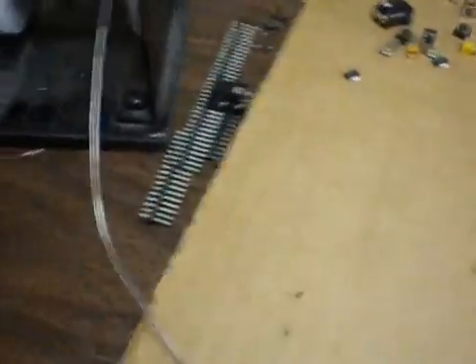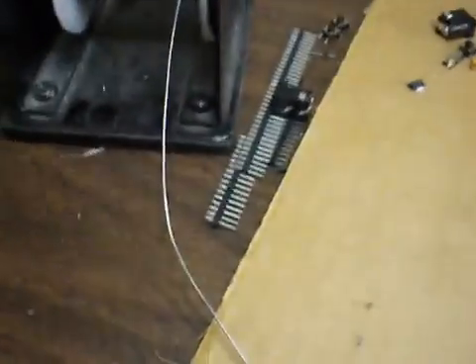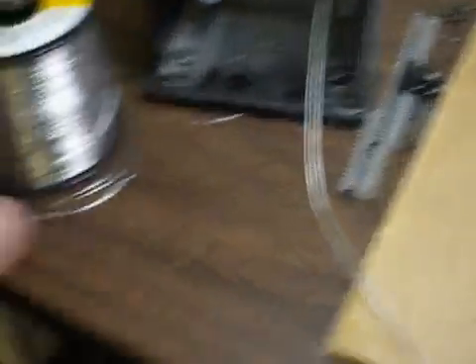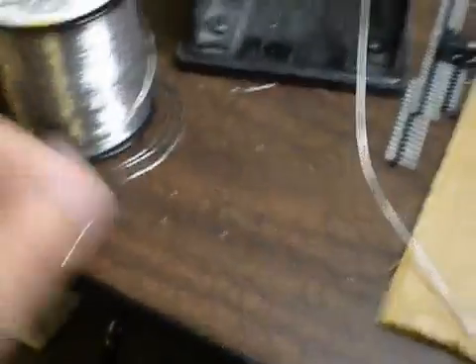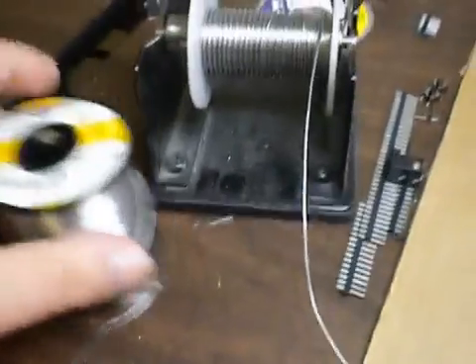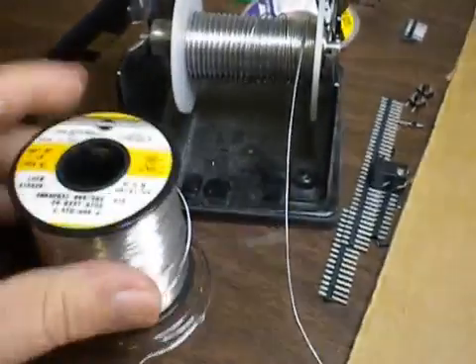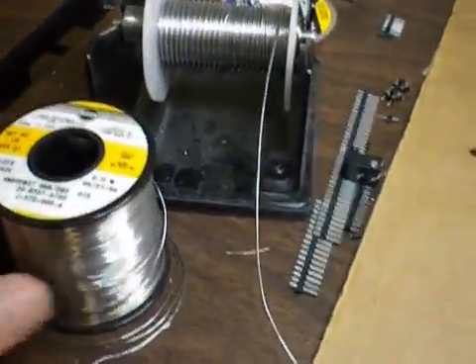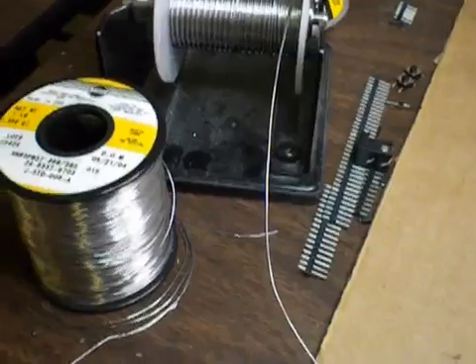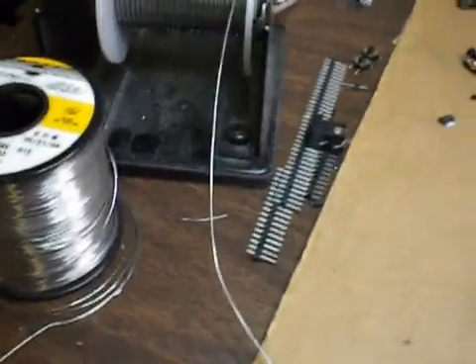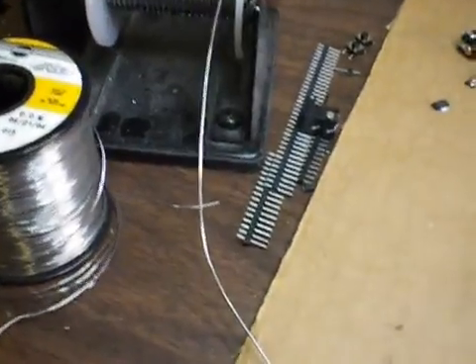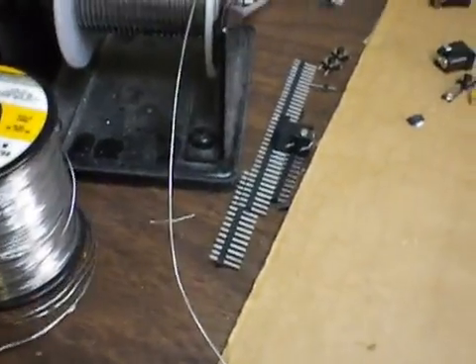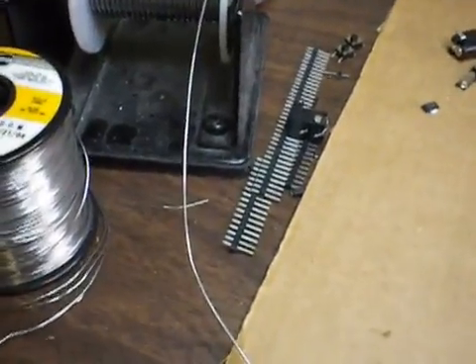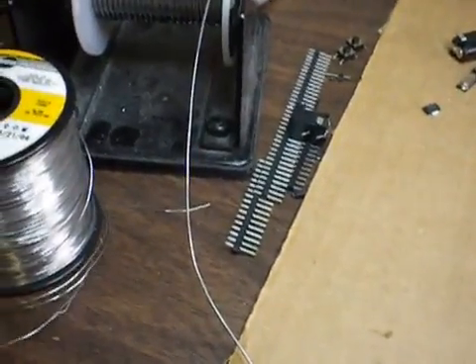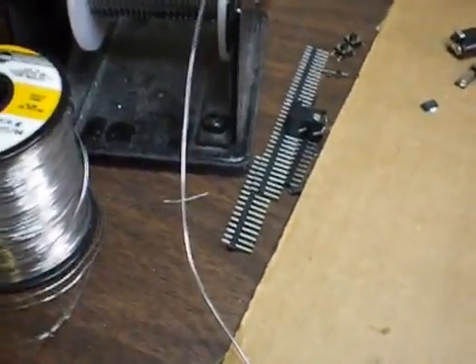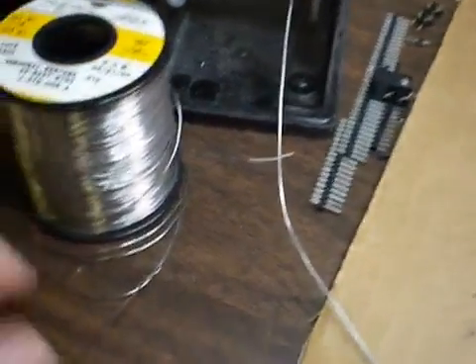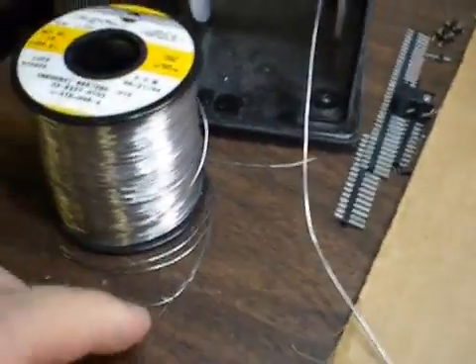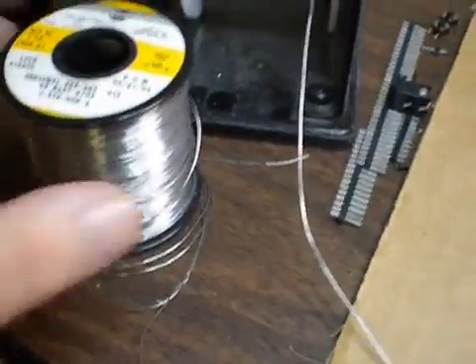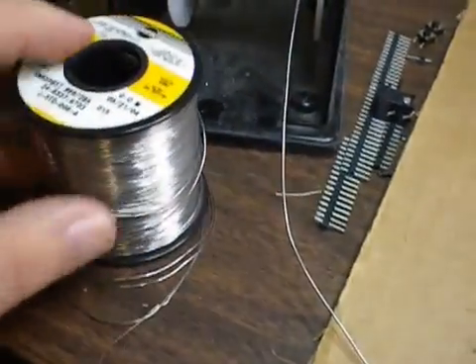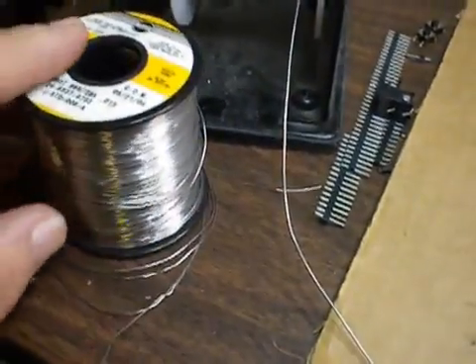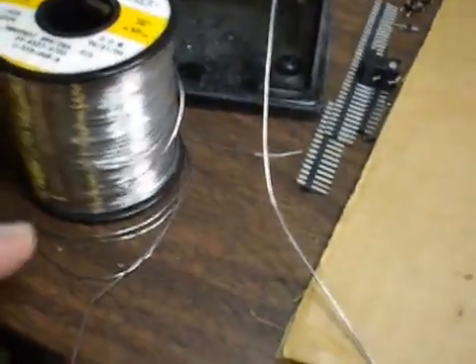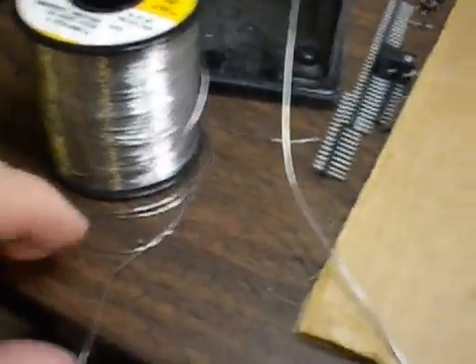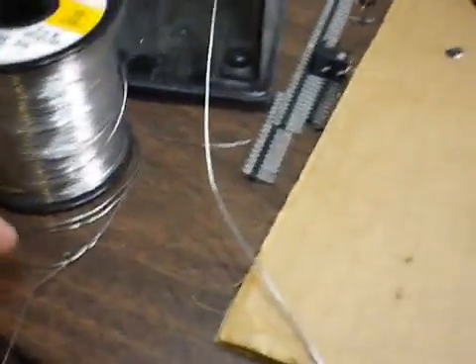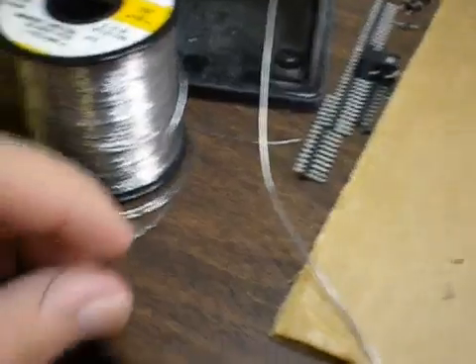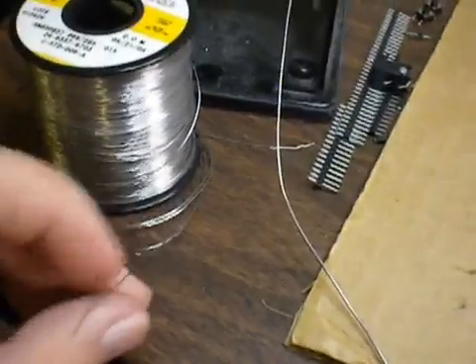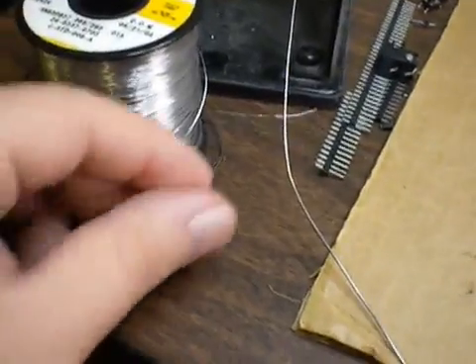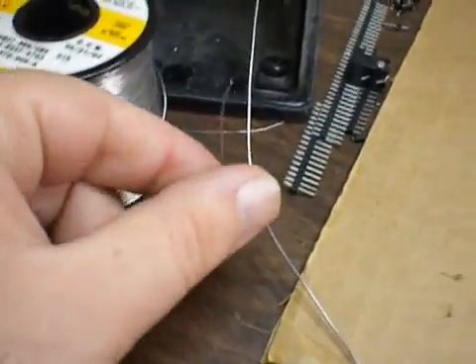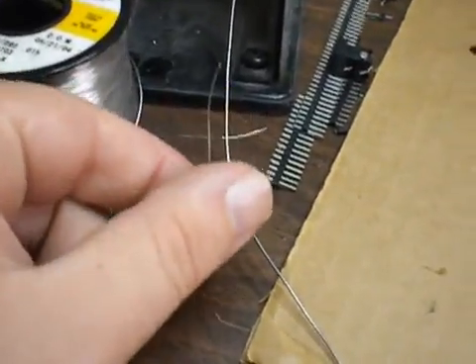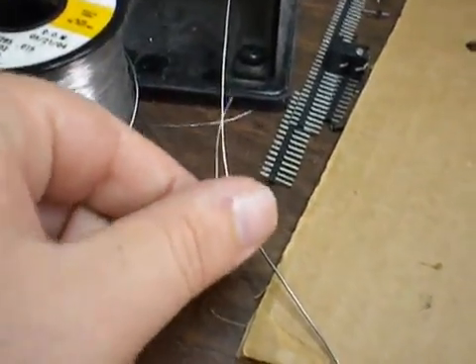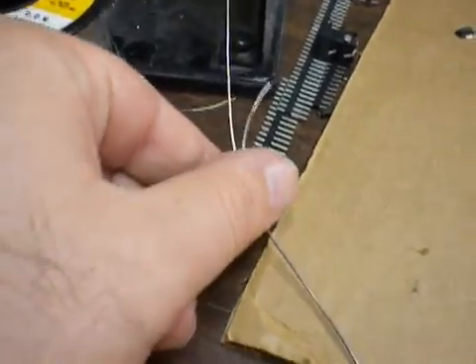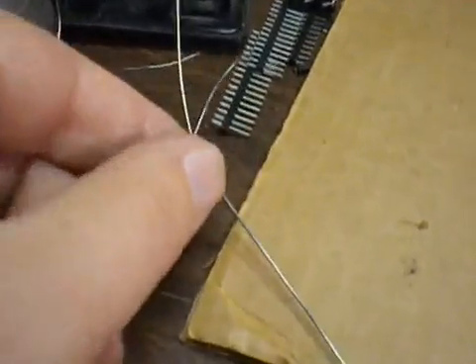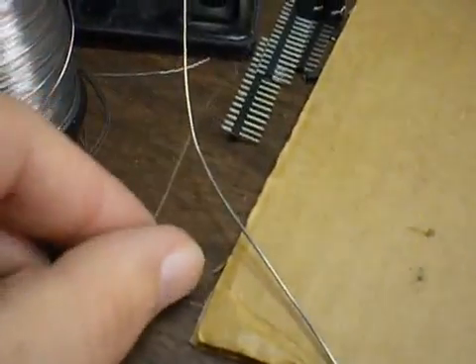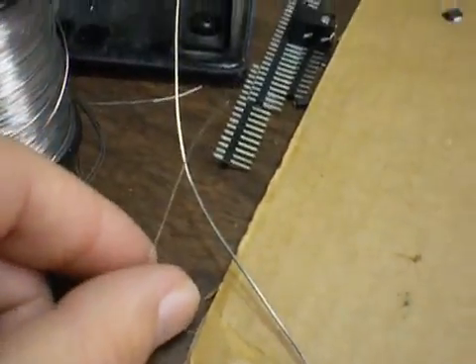I have two sizes of solder — I prefer to have both — but if you can only buy one, you can use the thin one. It's really thin, so you can compare it to the other one.